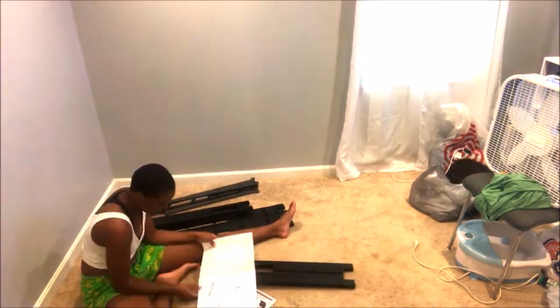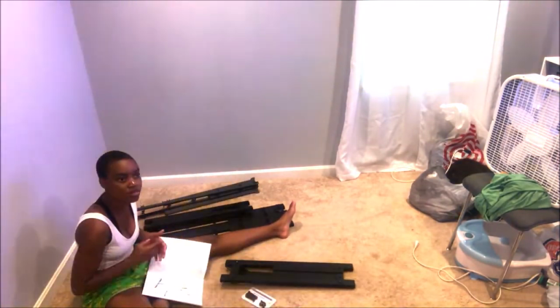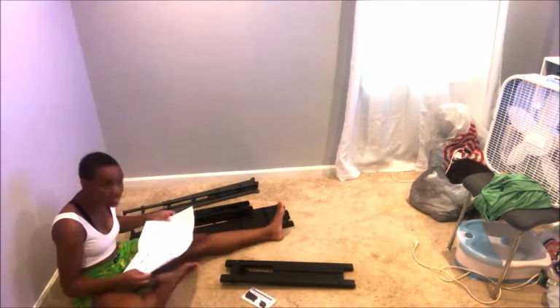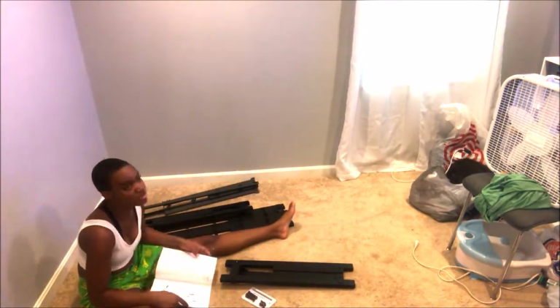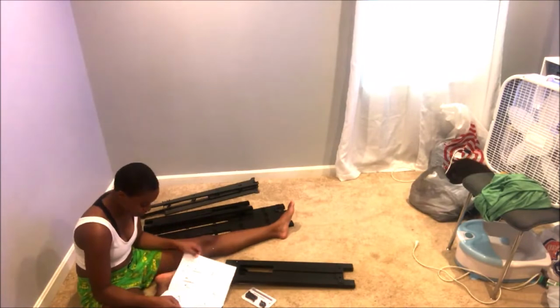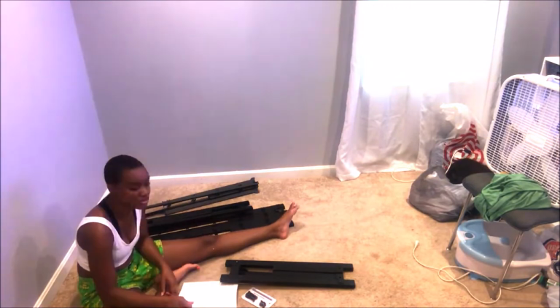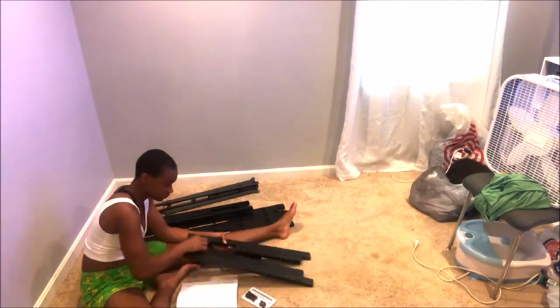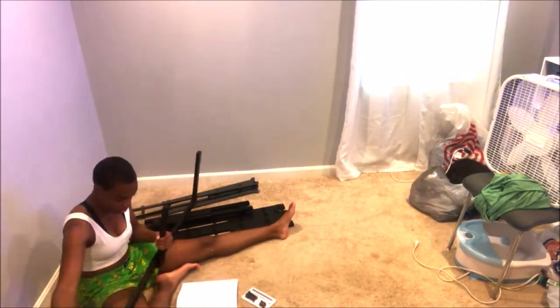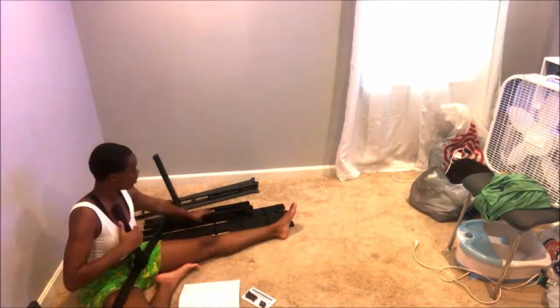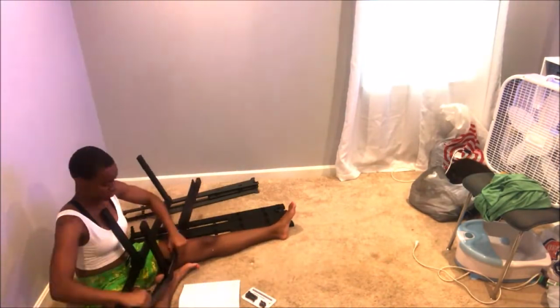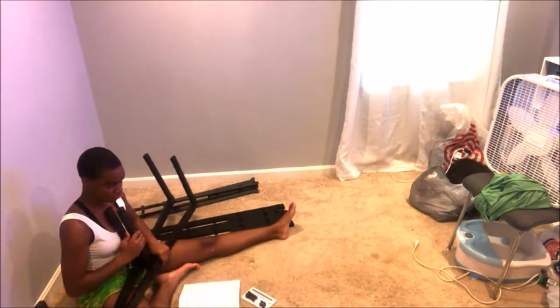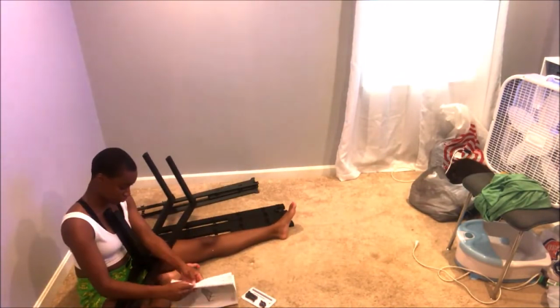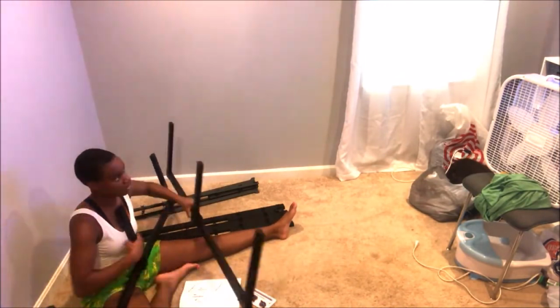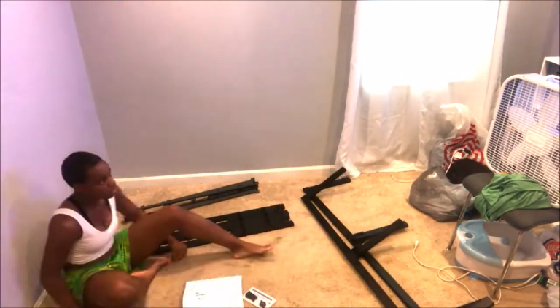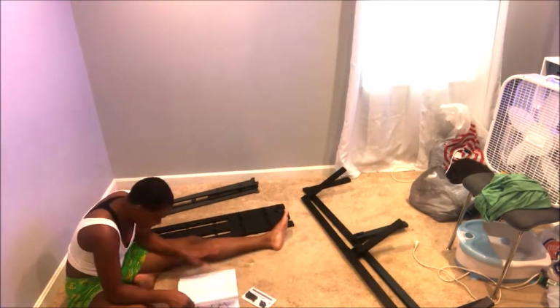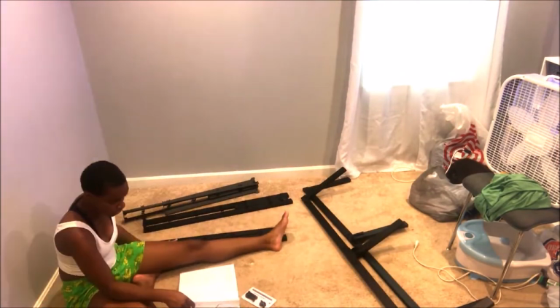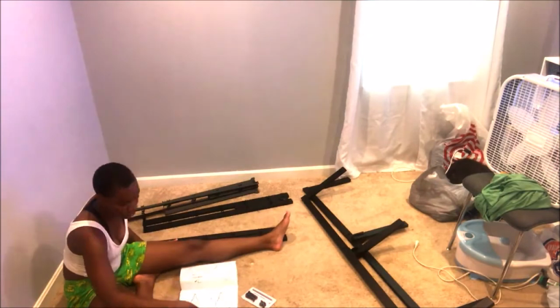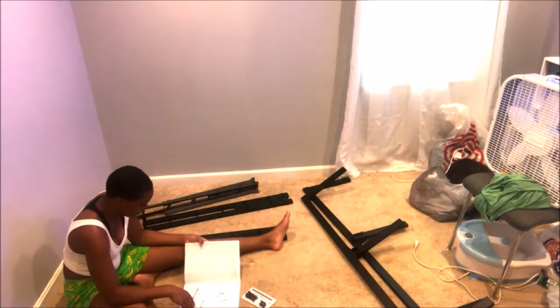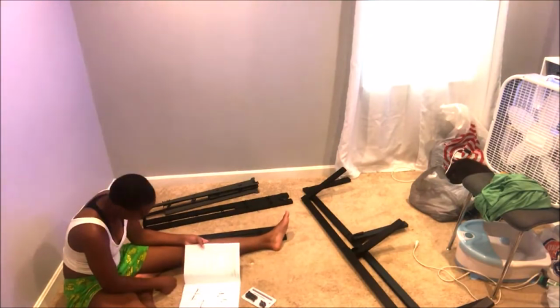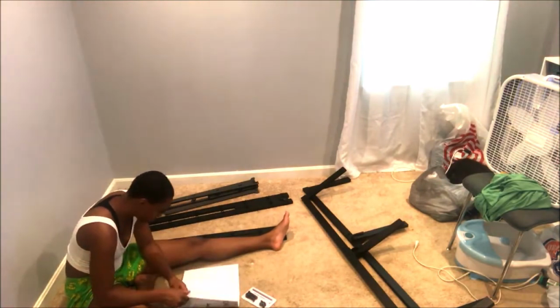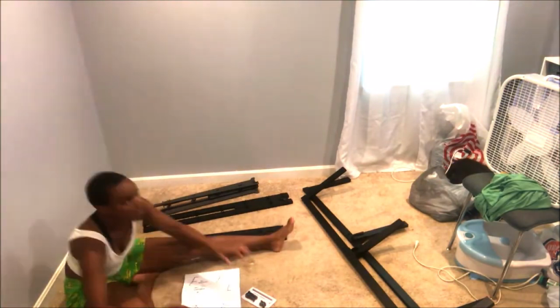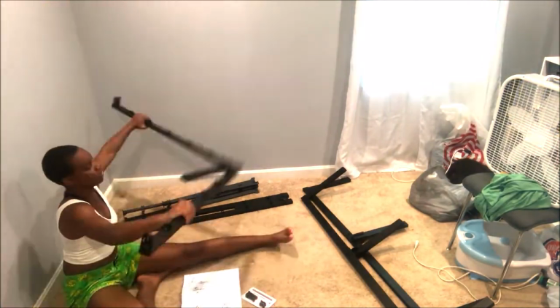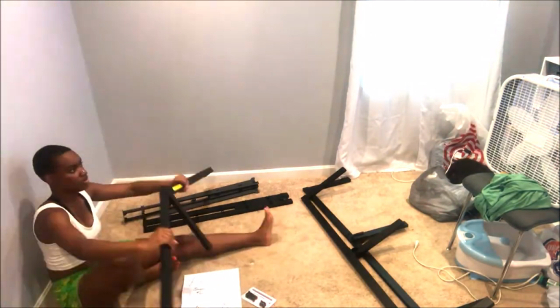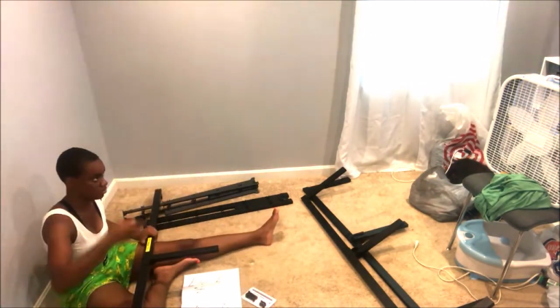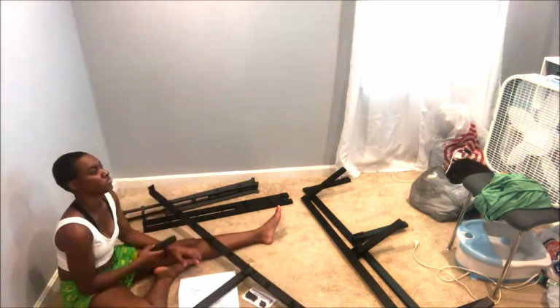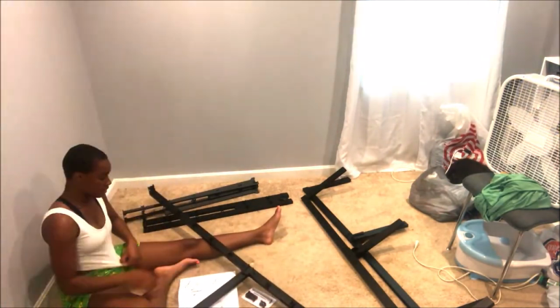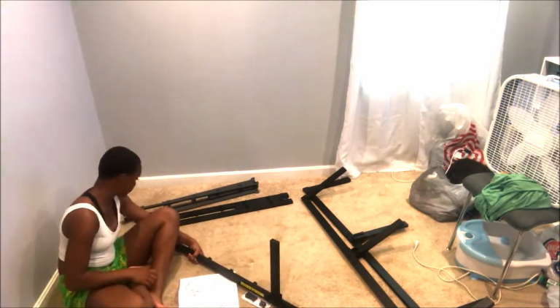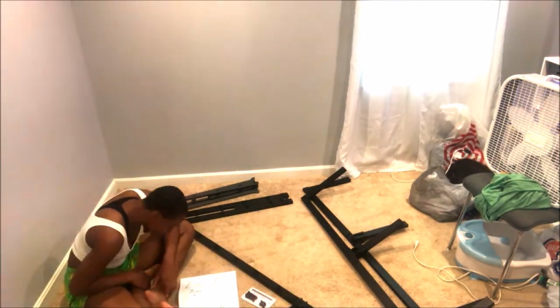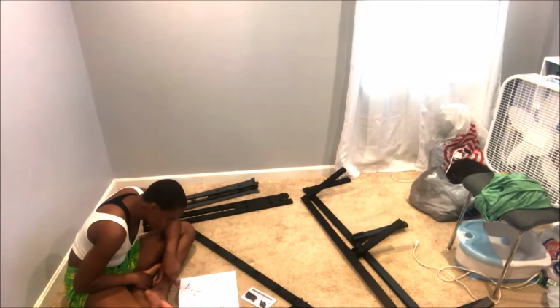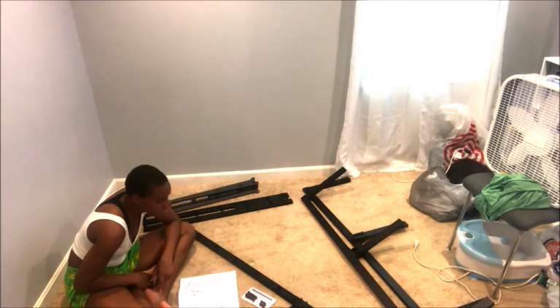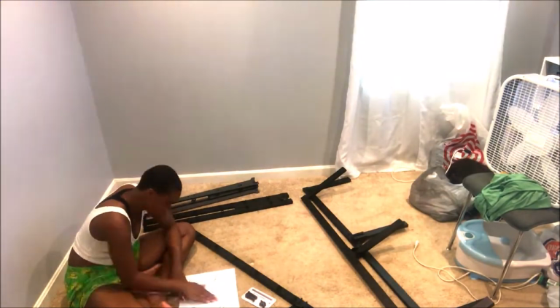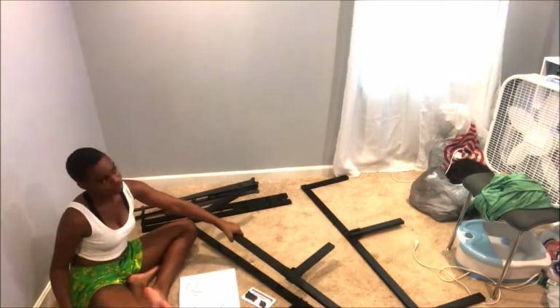So this is a 14-inch loft style, as I stated, and this is a full size. She used to have a twin and it was time to upgrade her, so that's why she has the actual full size, and we're going to be doing a room makeover as well.